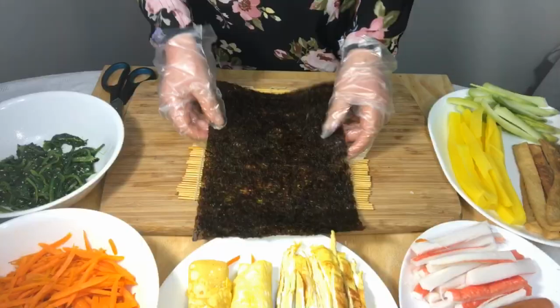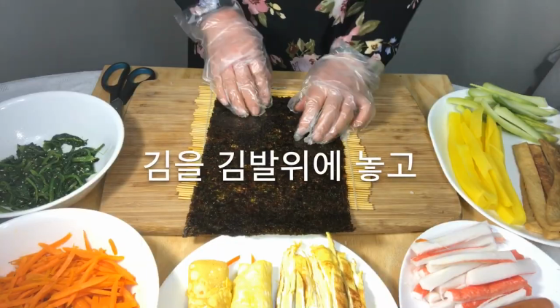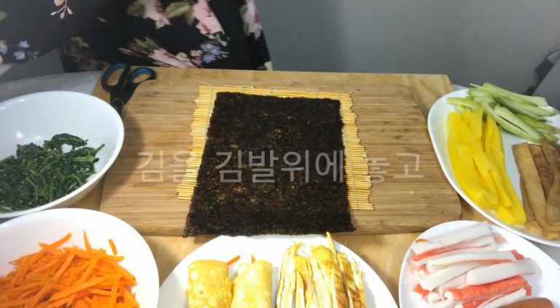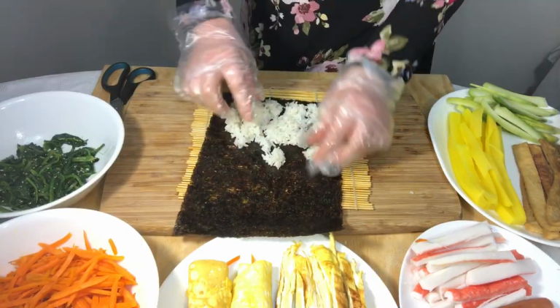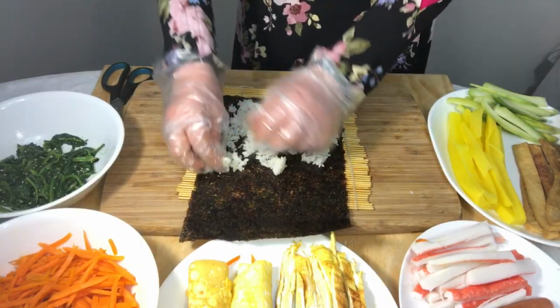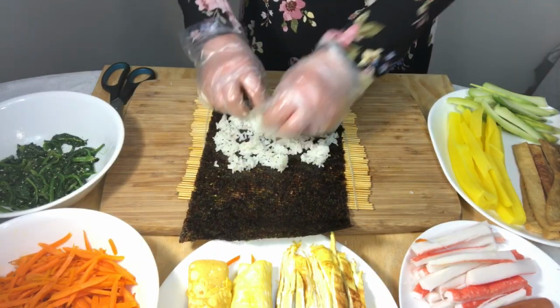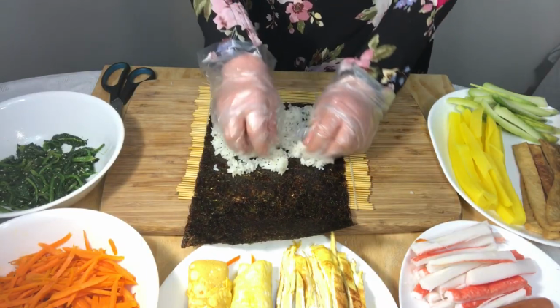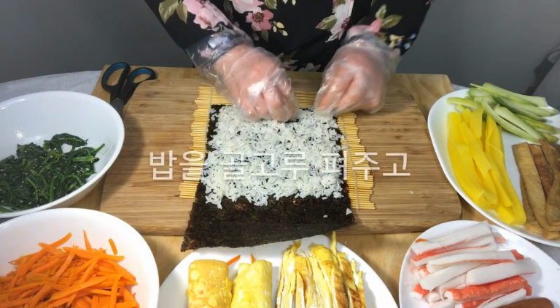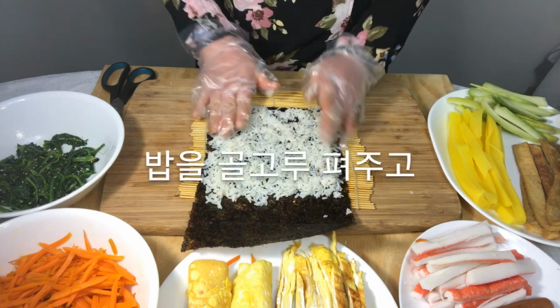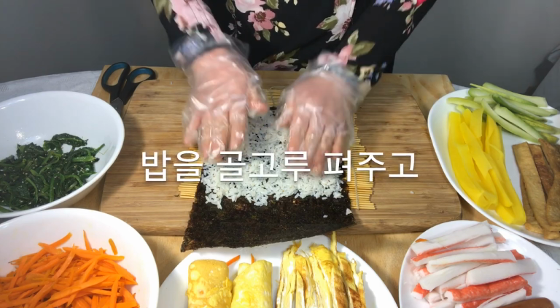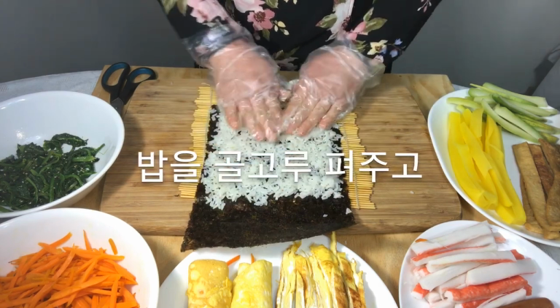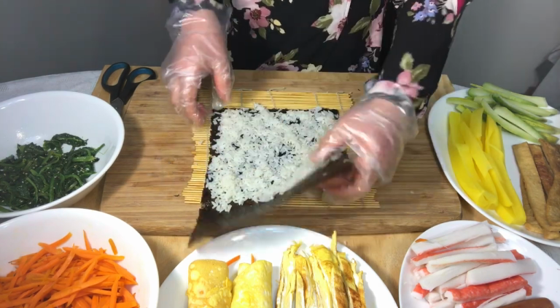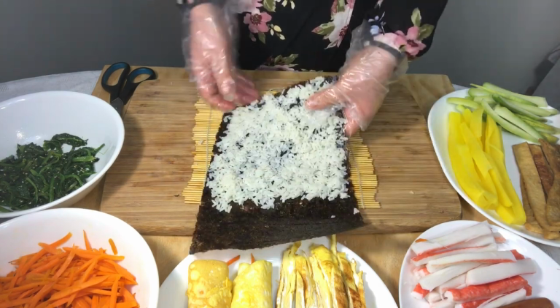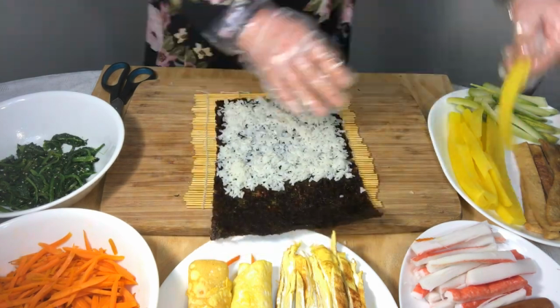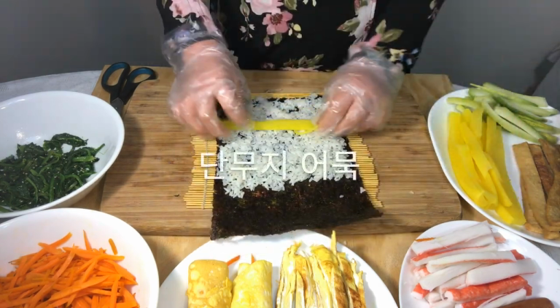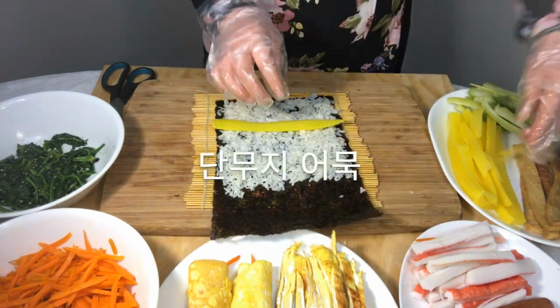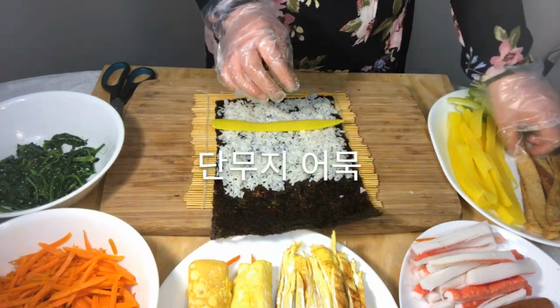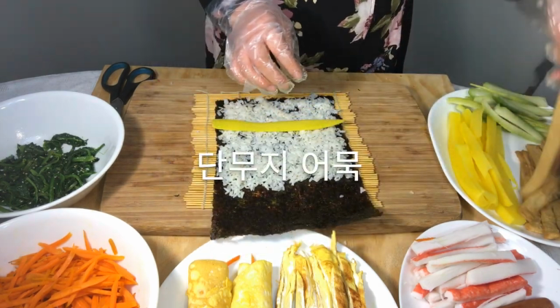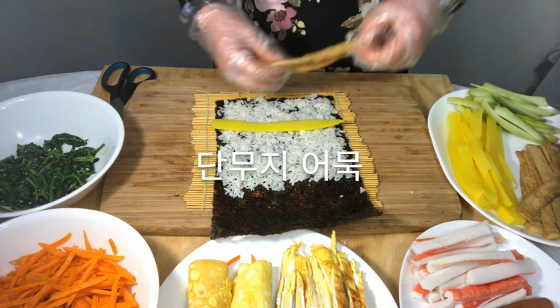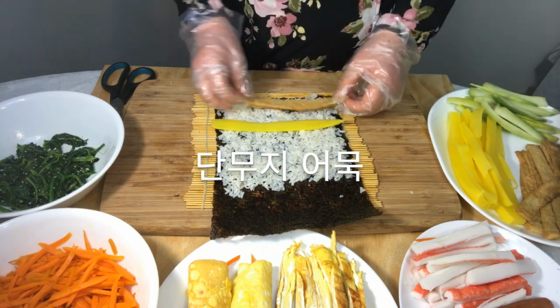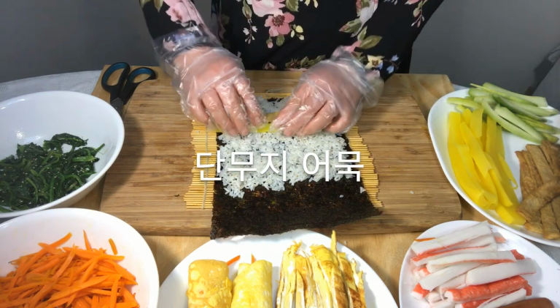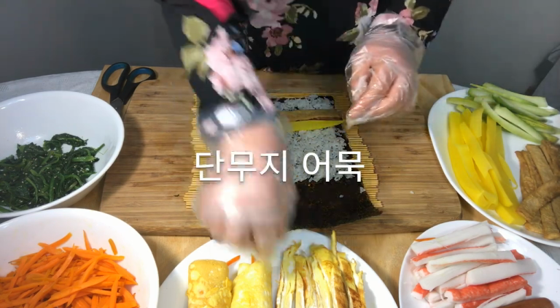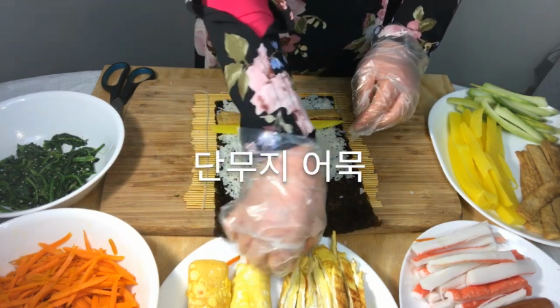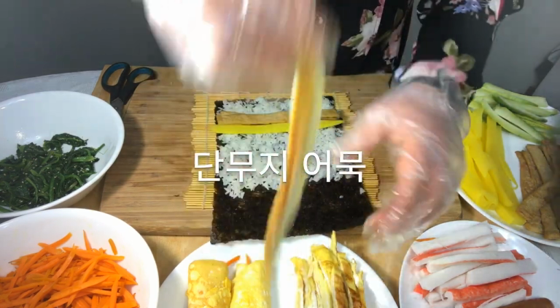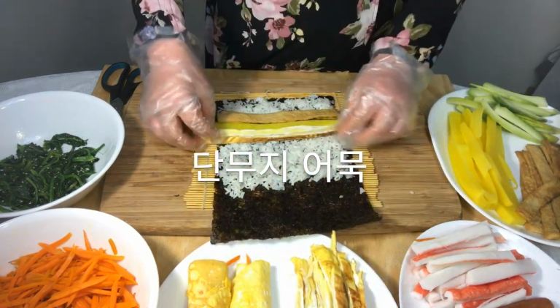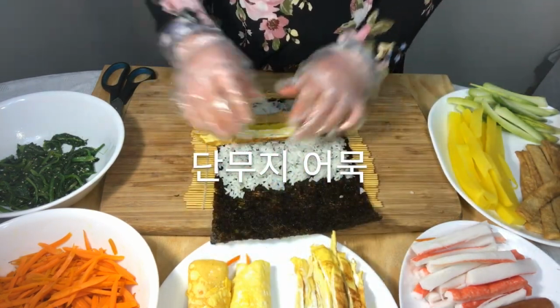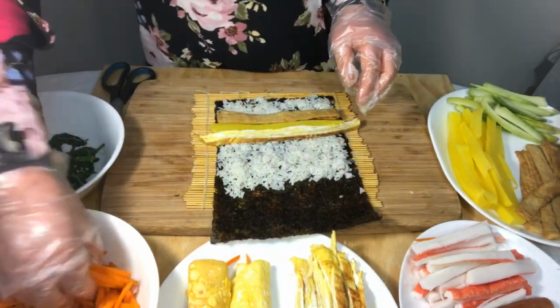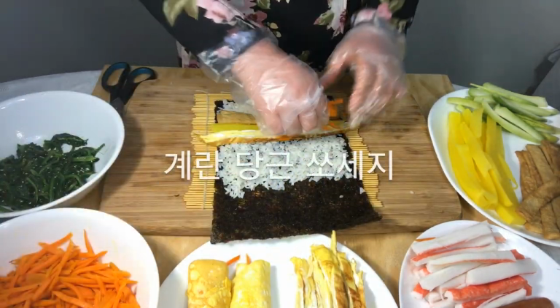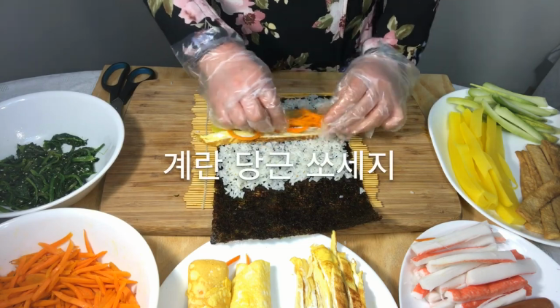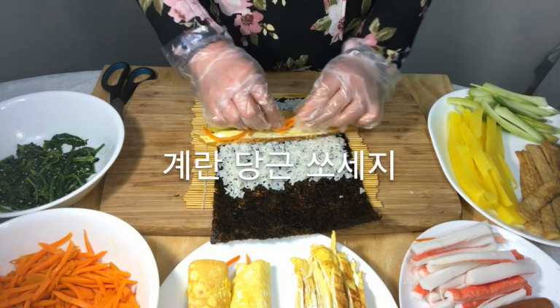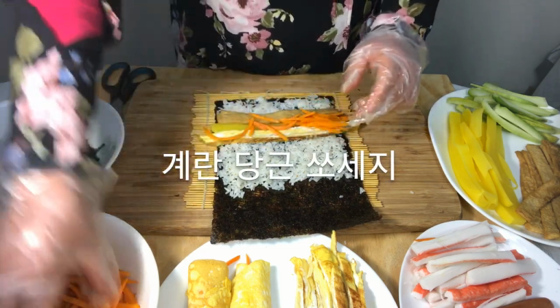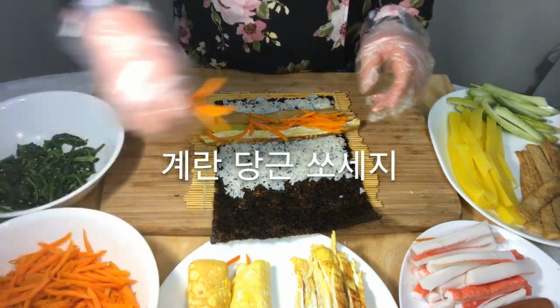Put the seaweed on the seaweed roller and spread the rice evenly over the seaweed. Put pickled radish, fish cake, egg, and carrot on top.